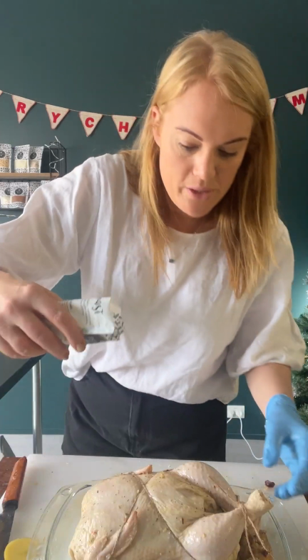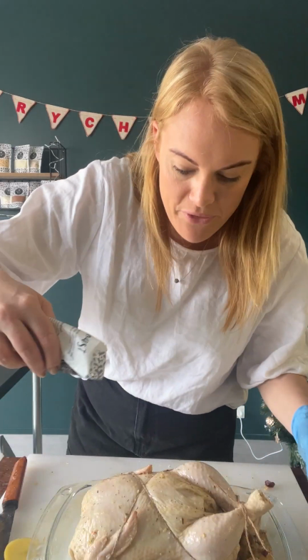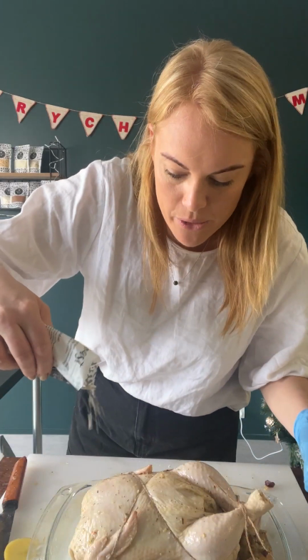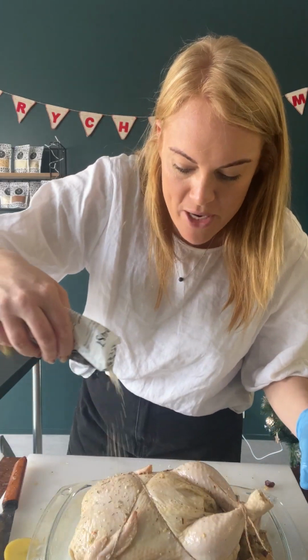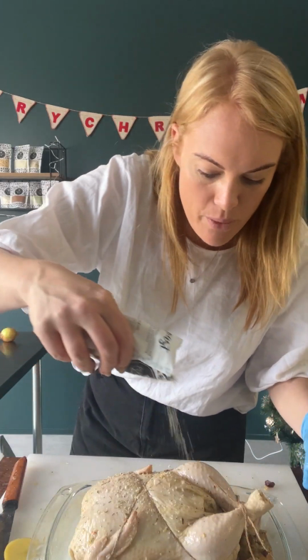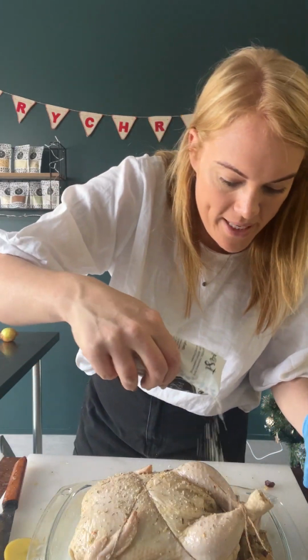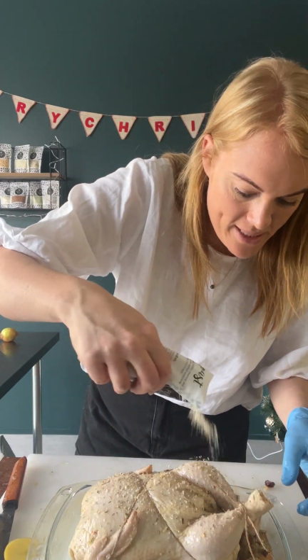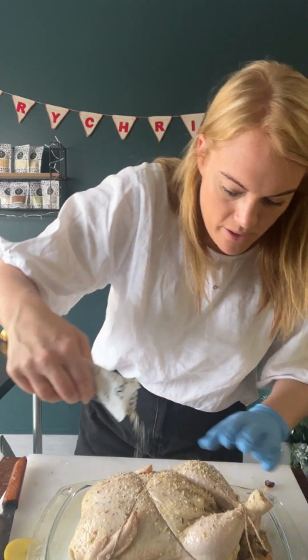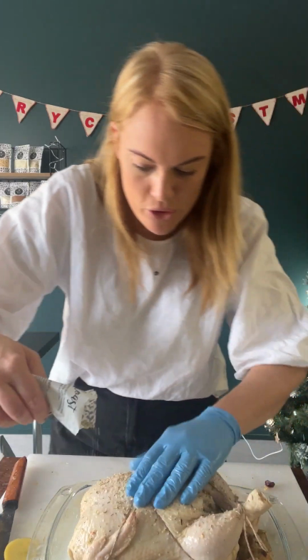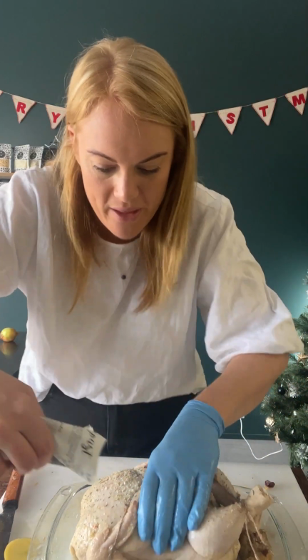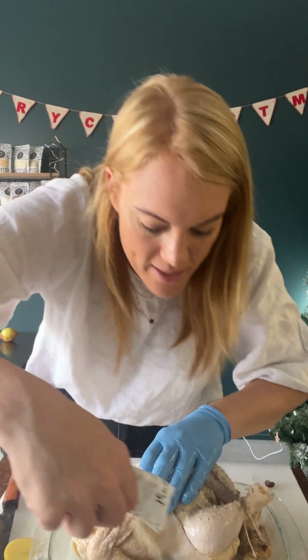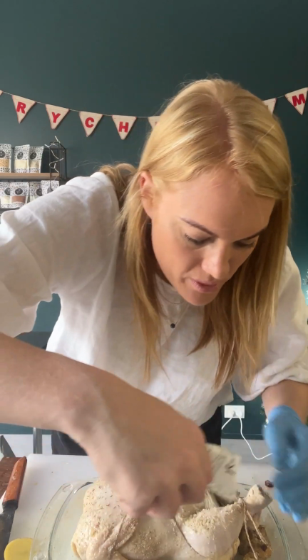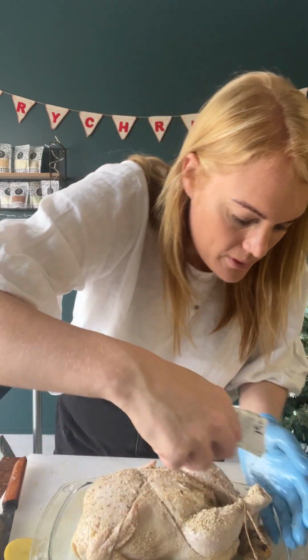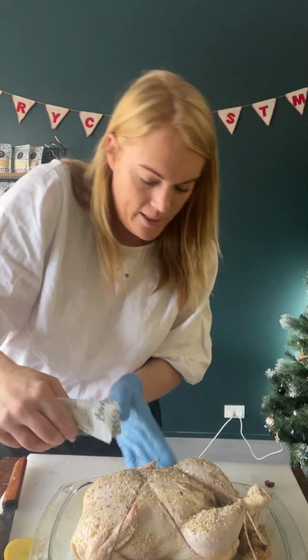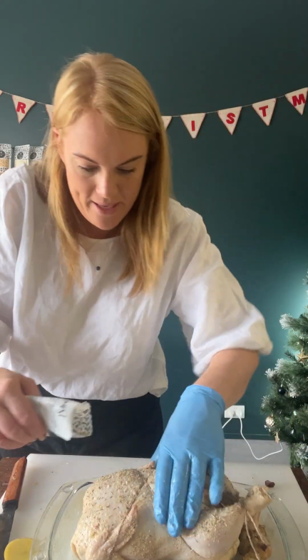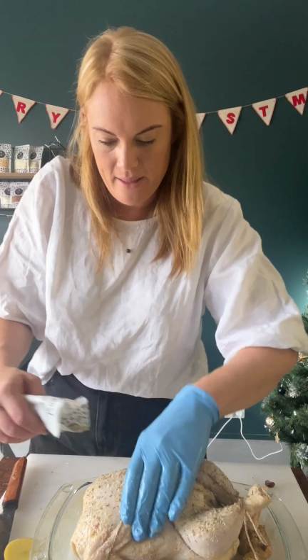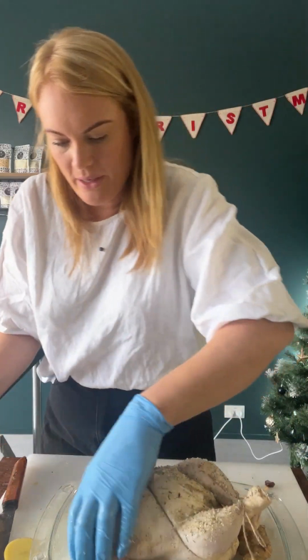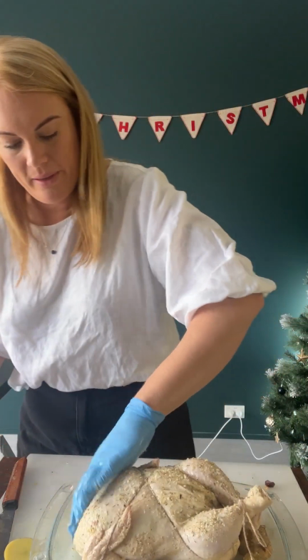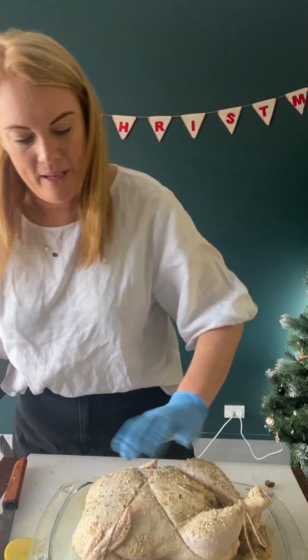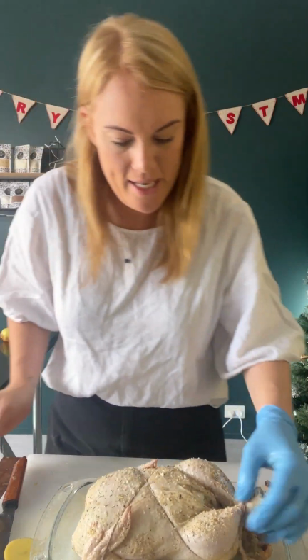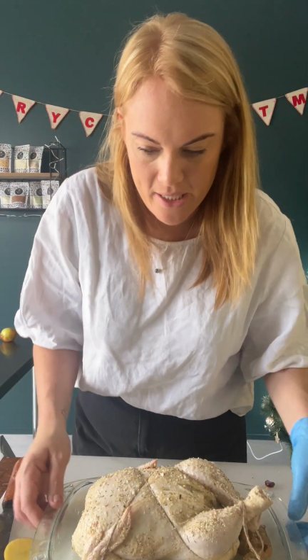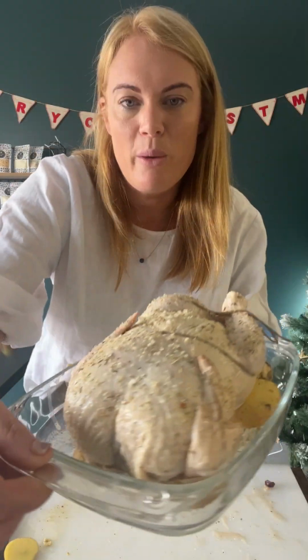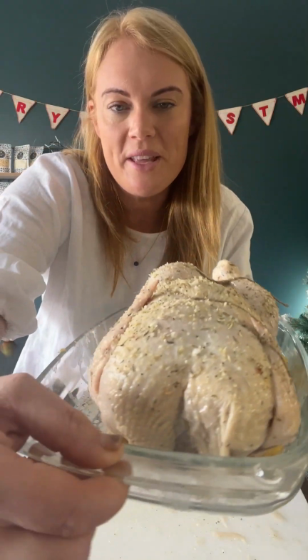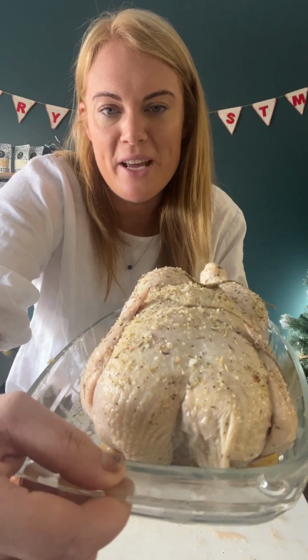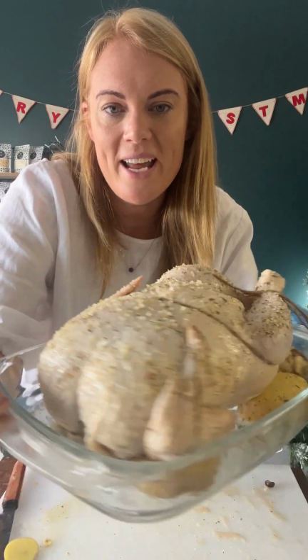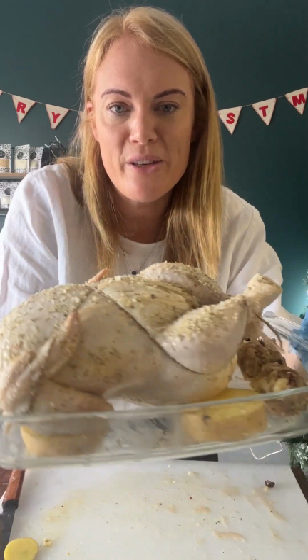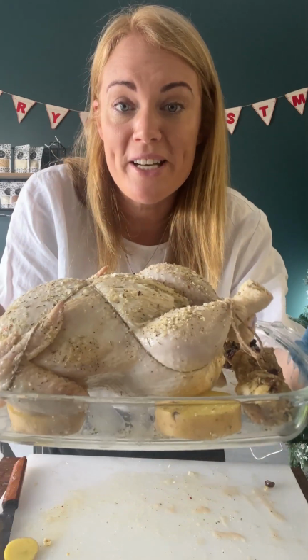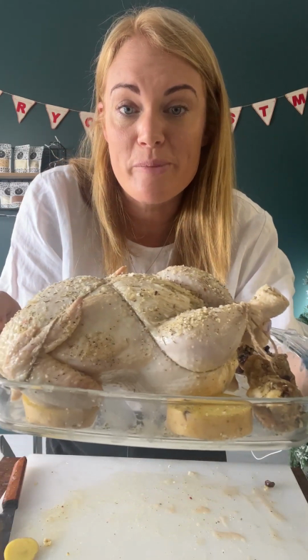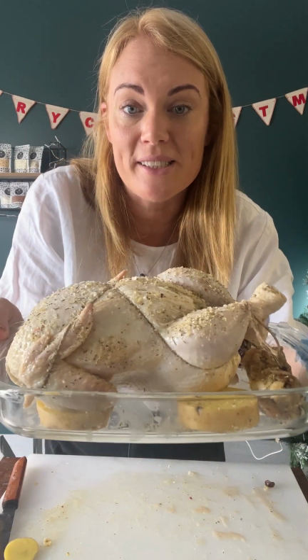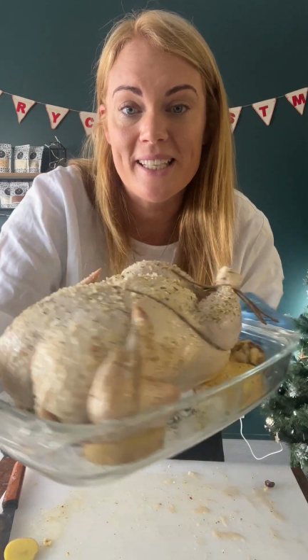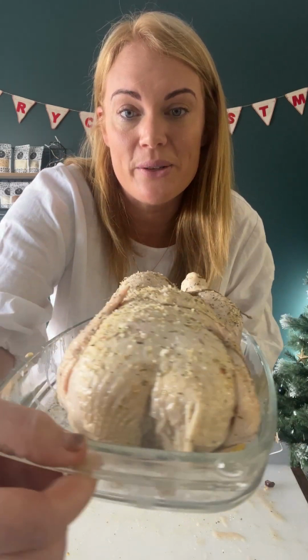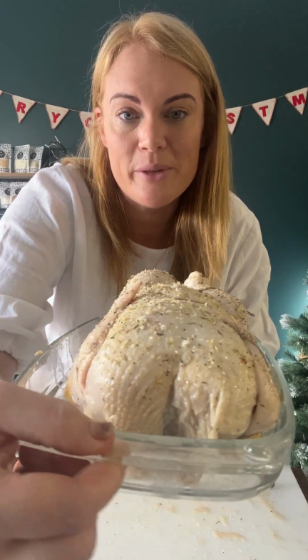Give it a final check — make sure you've got plenty of seasoning all over that chook. I think mine needed a little bit more. Hit it hard. Look at that, delicious. We're popping them in the oven at 180 for 100 minutes. In he goes — isn't he beautiful?